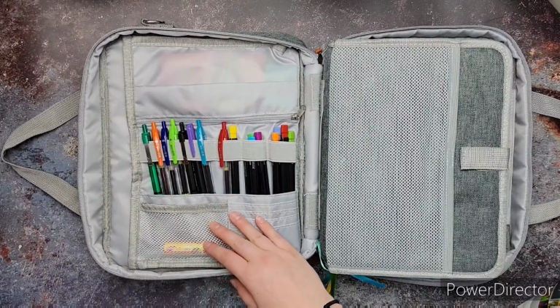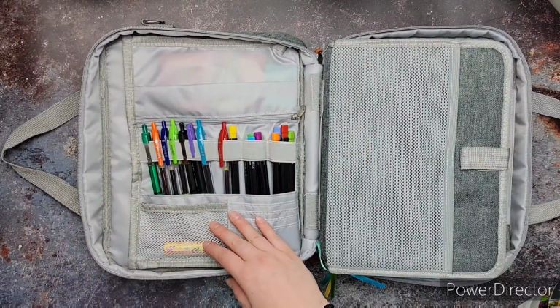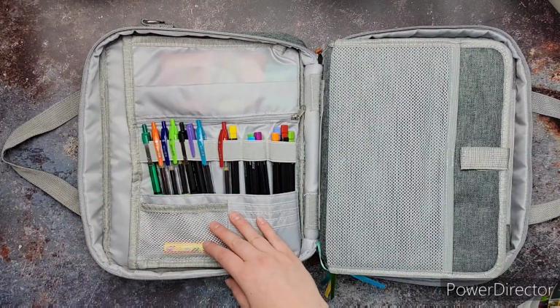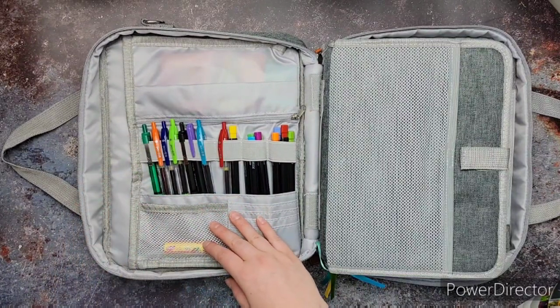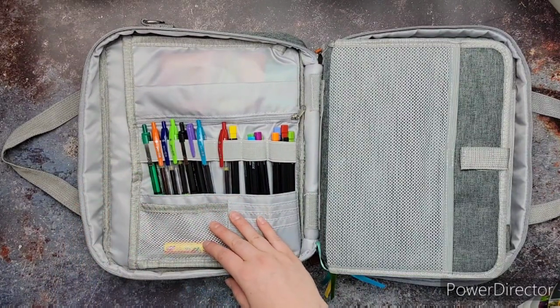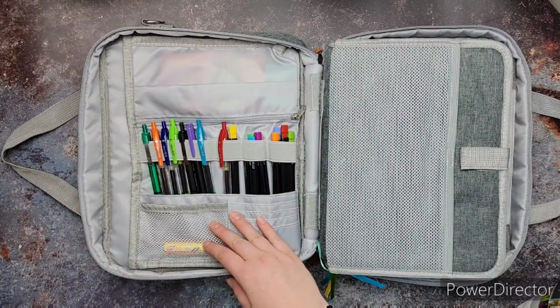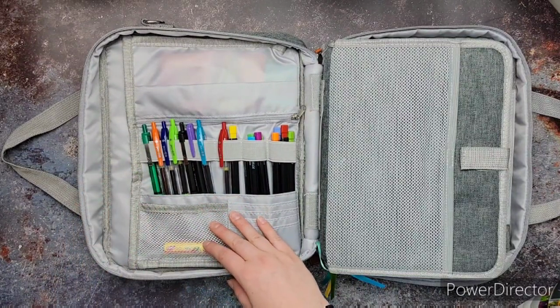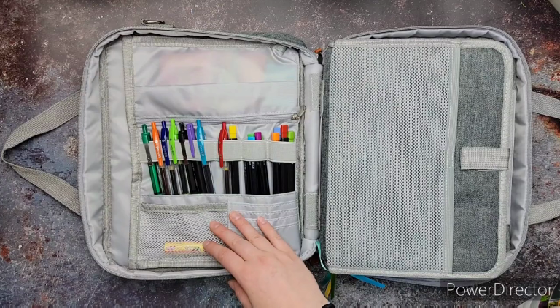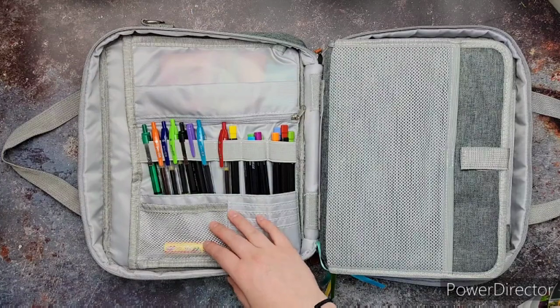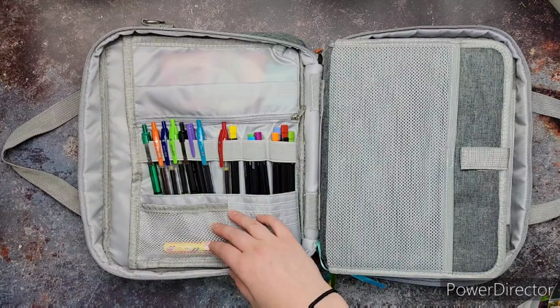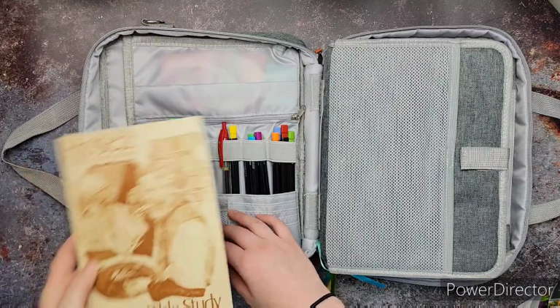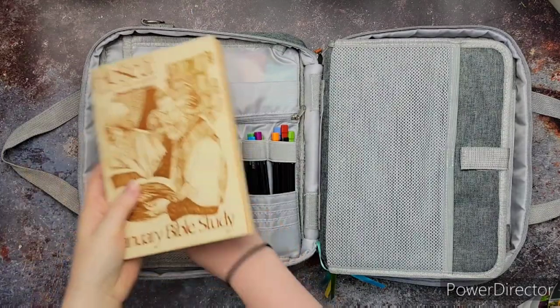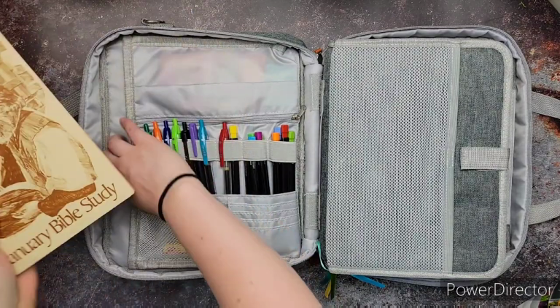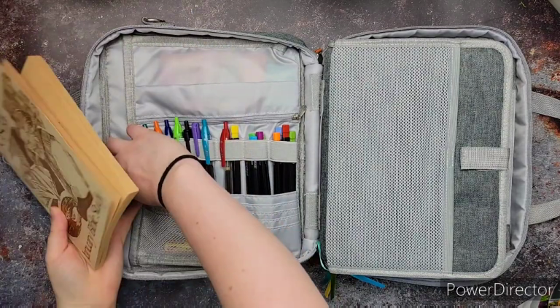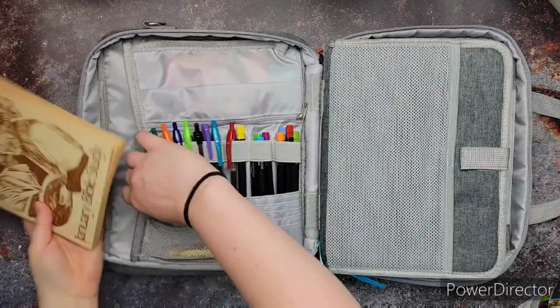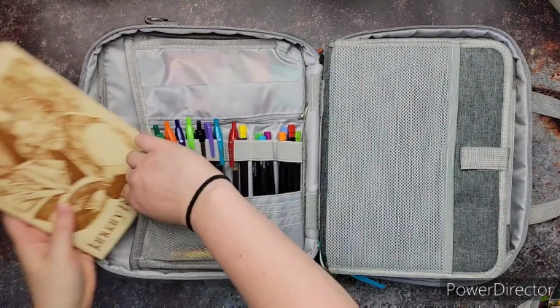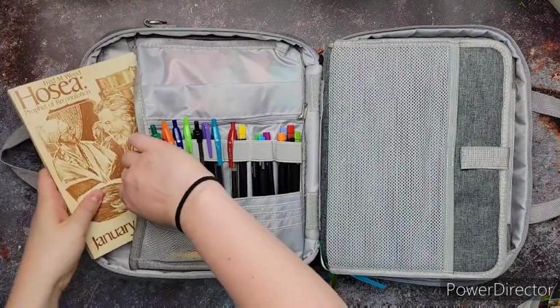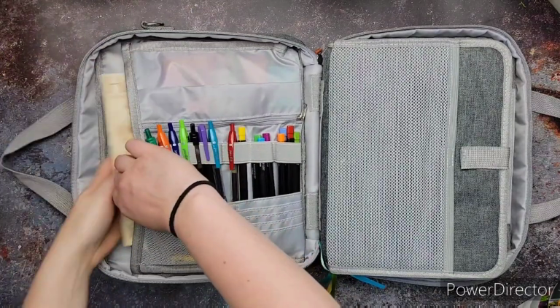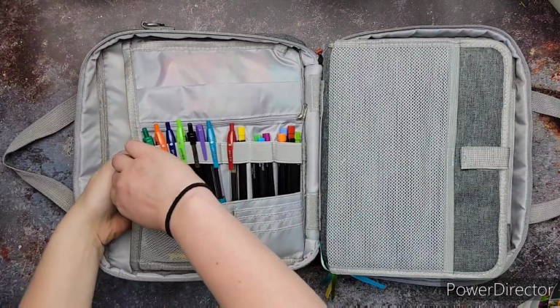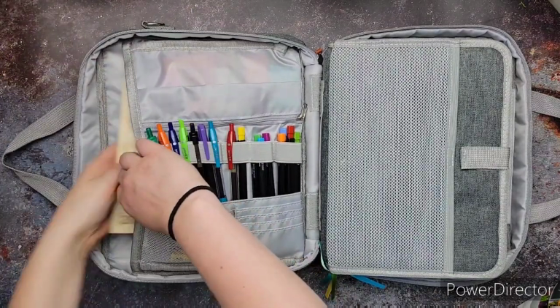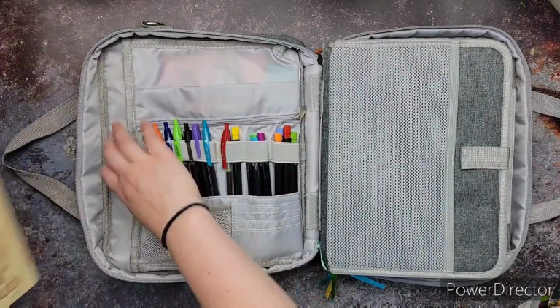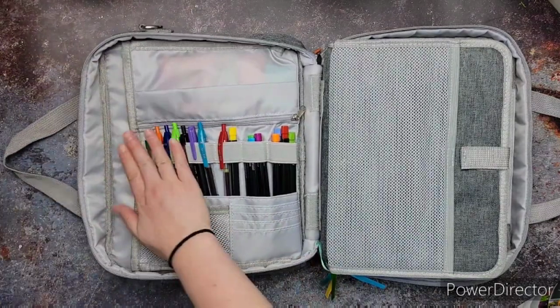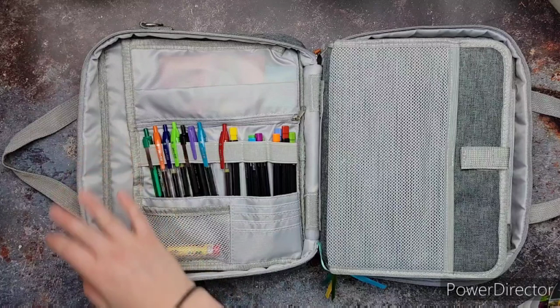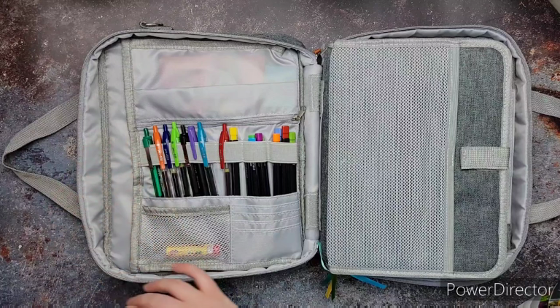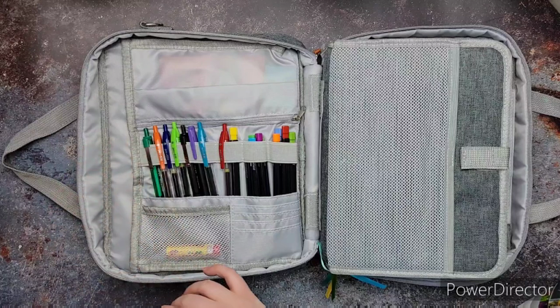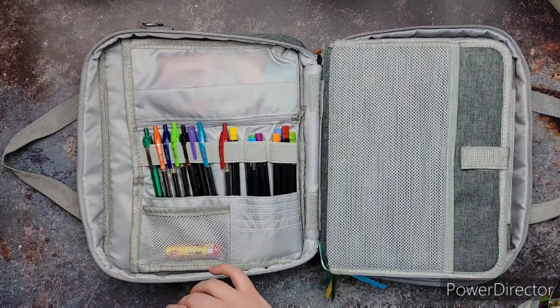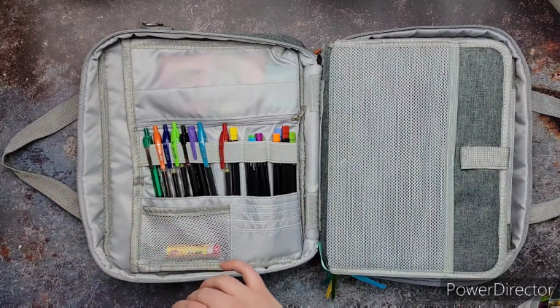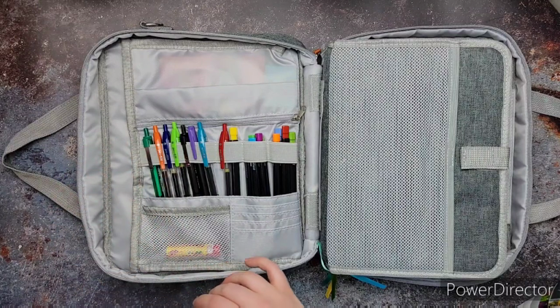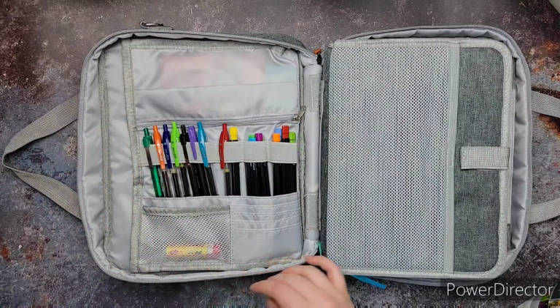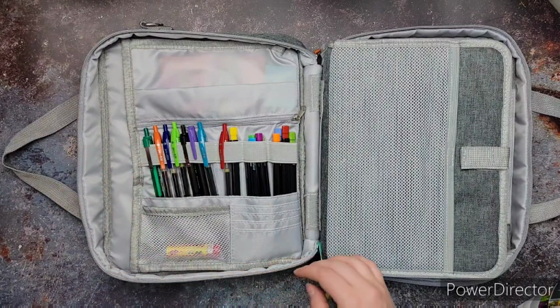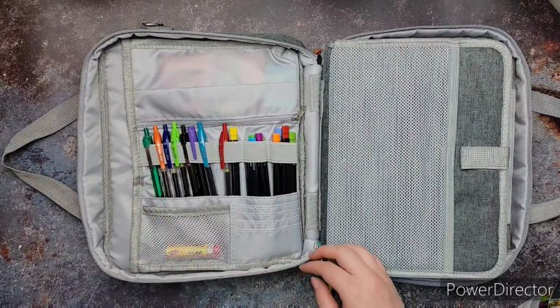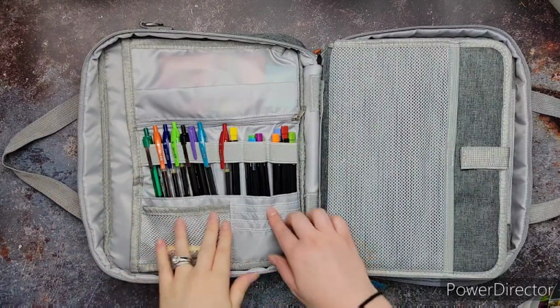It has this really nice pocket. You can fit a journal in it. I didn't have my journal before, but I have a journal in there now. It's just a little journal.